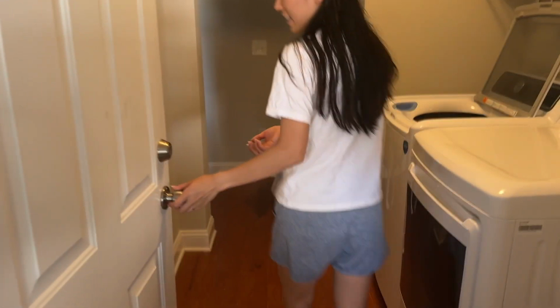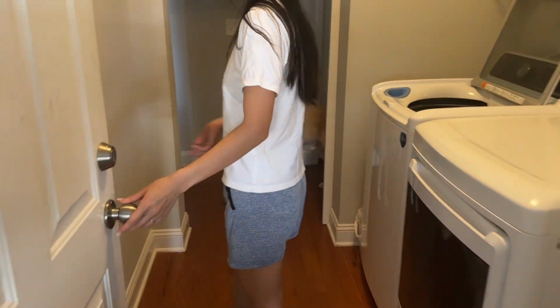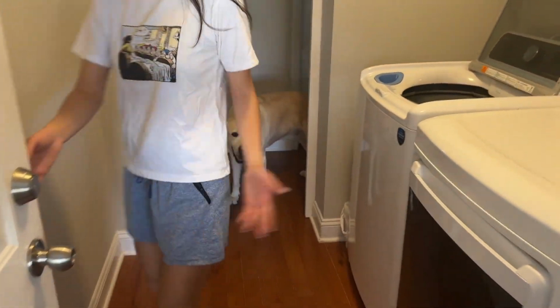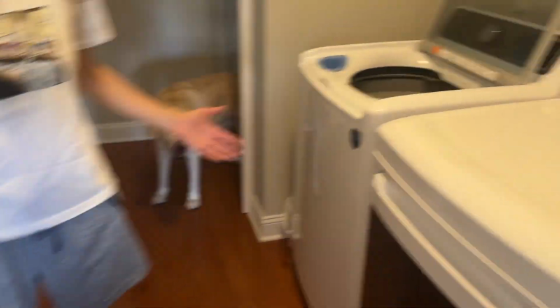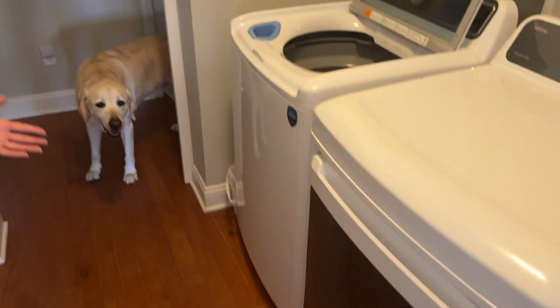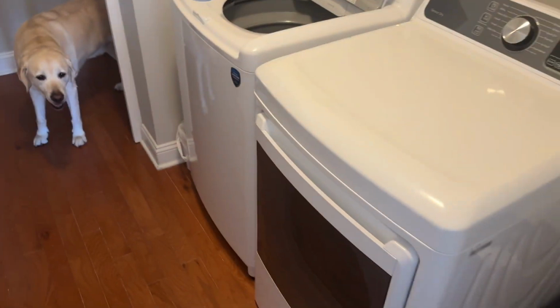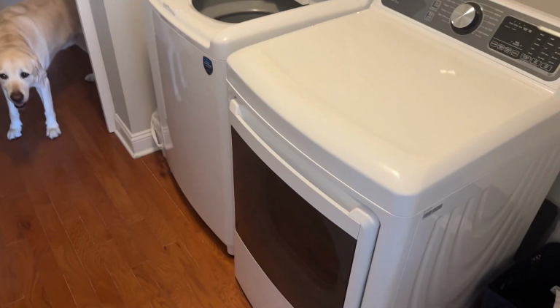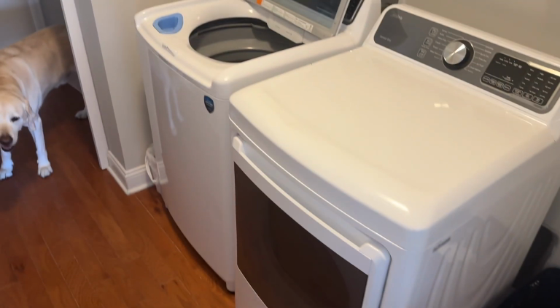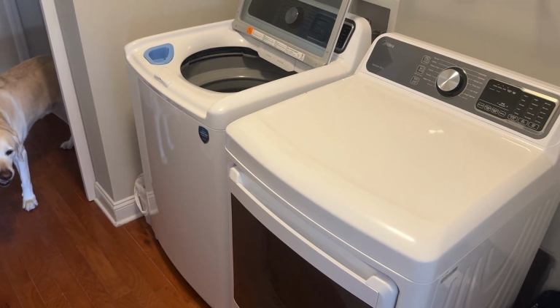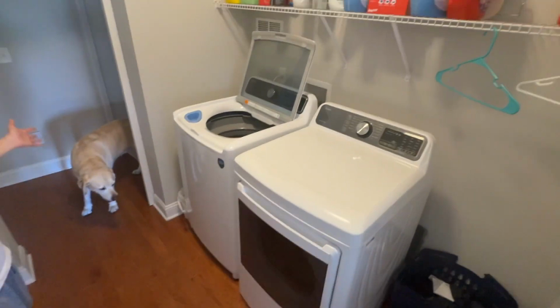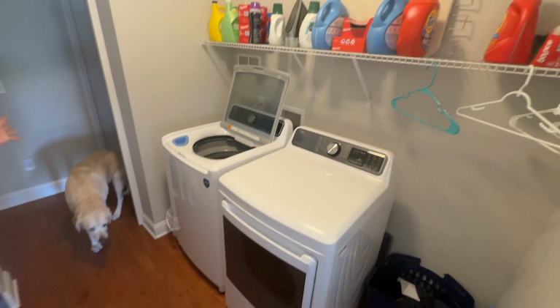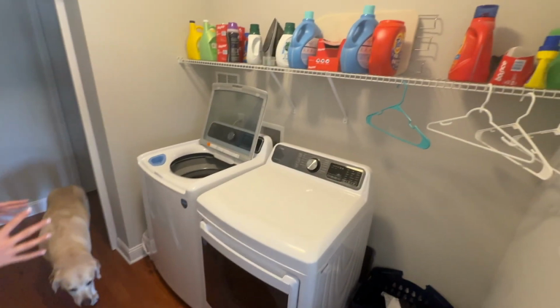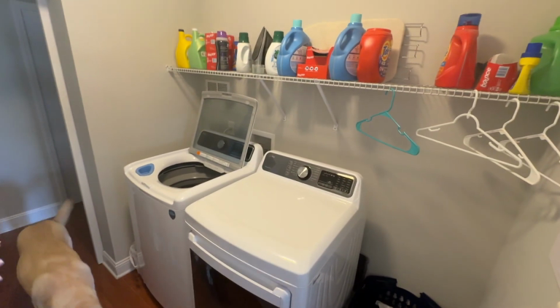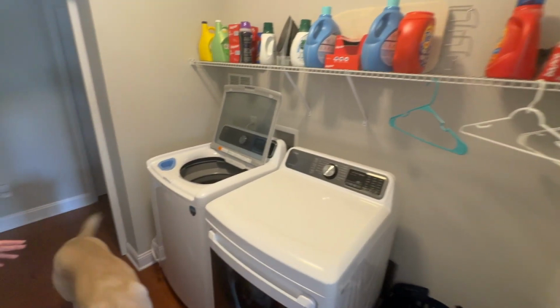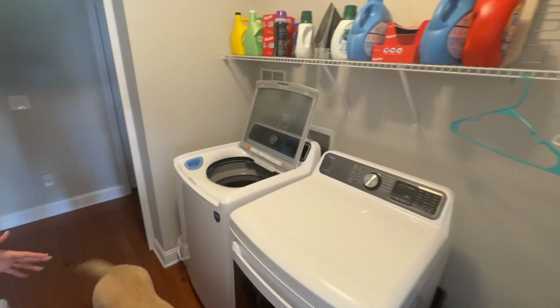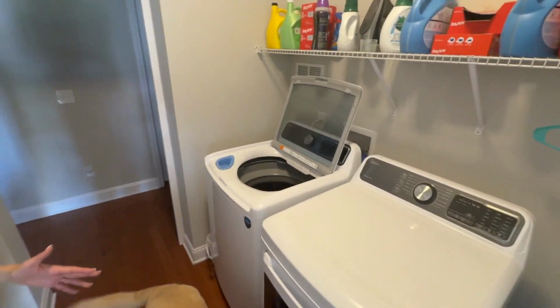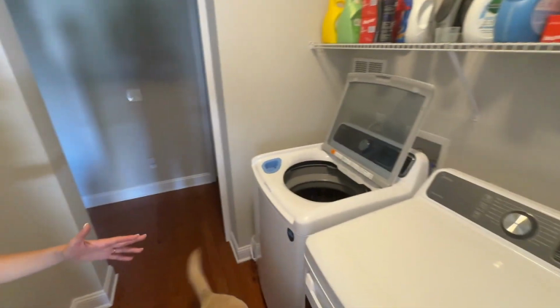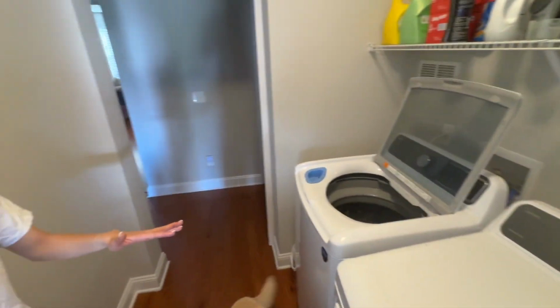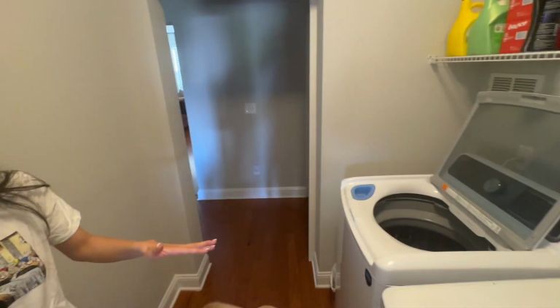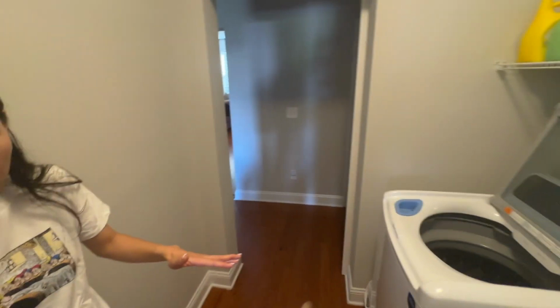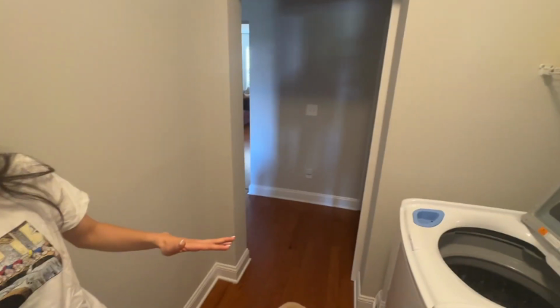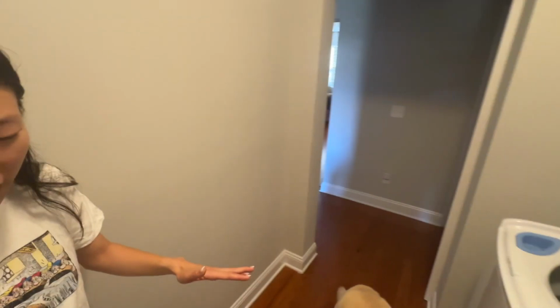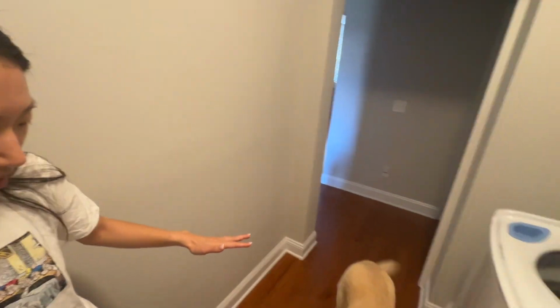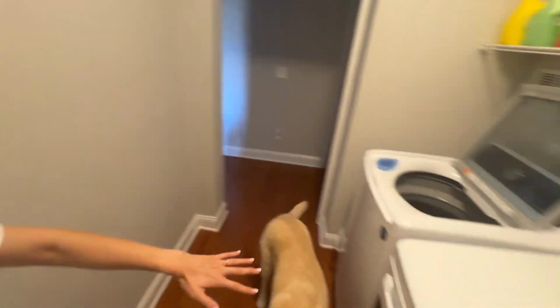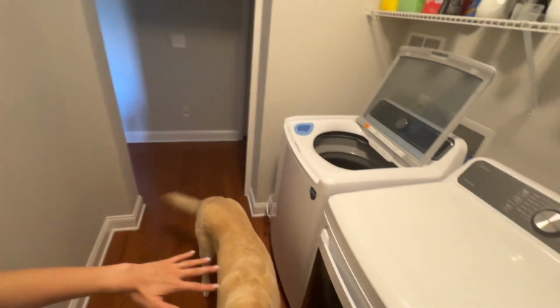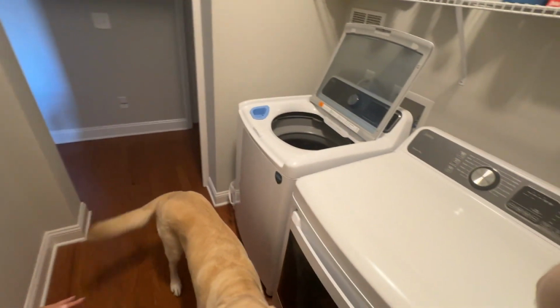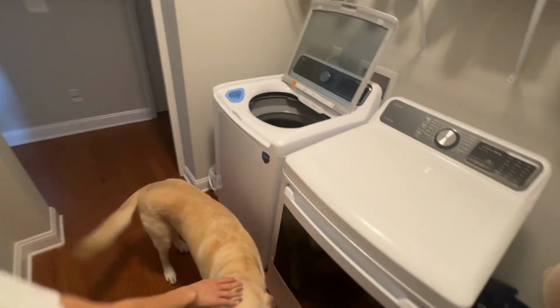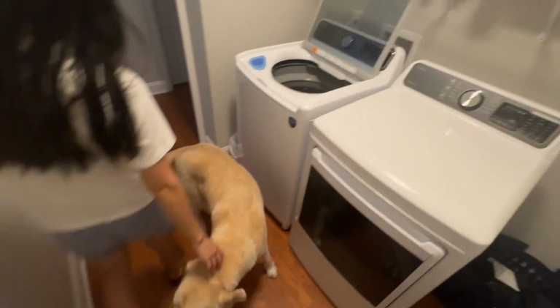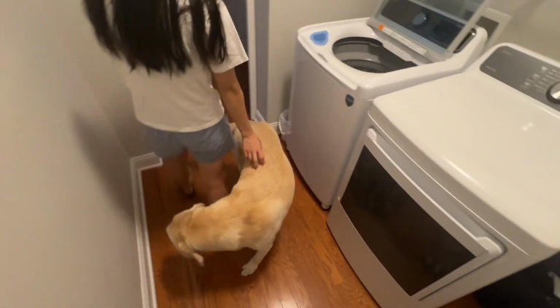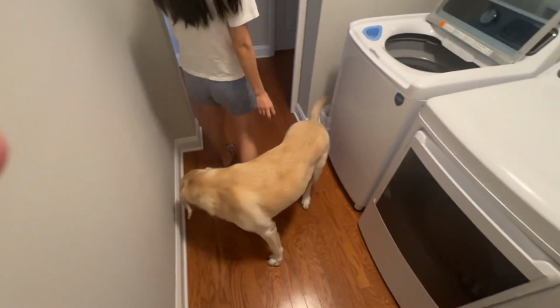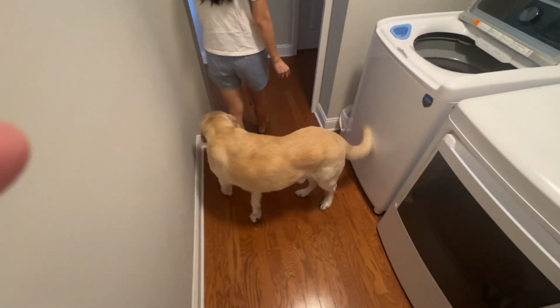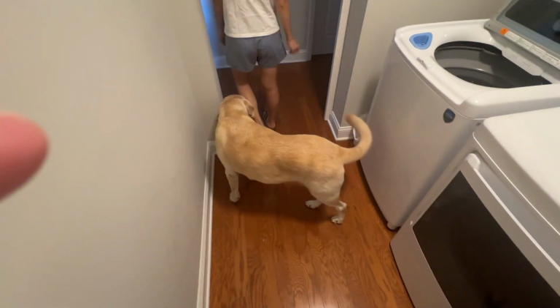Here is the laundry room — it was just an empty room. We actually rewired the electricity, water, and a bunch of other things so we could put the washer and dryer here. This is our housemate's dog.